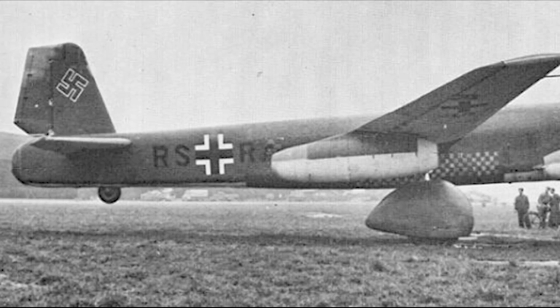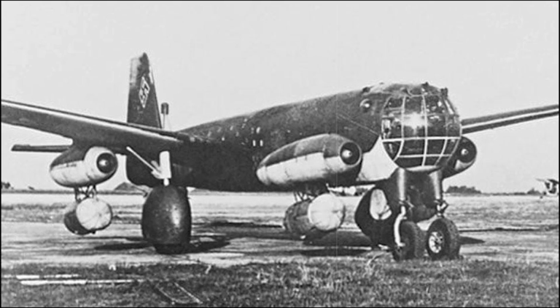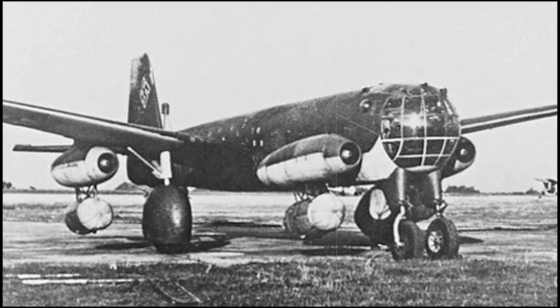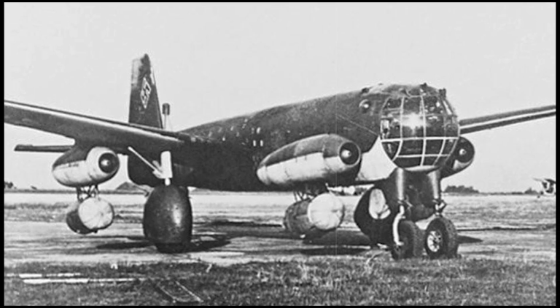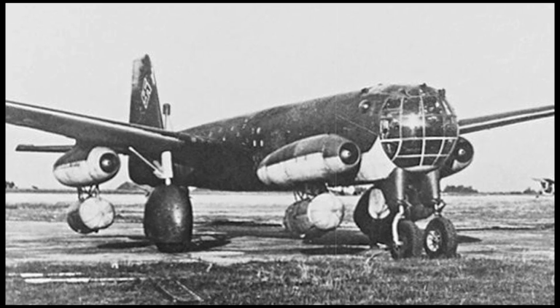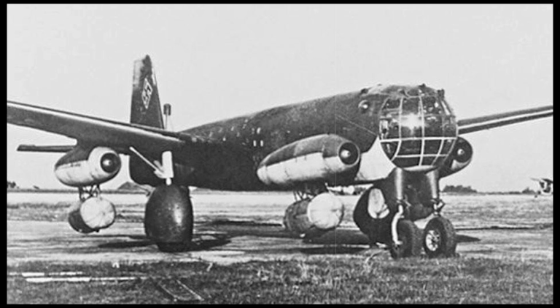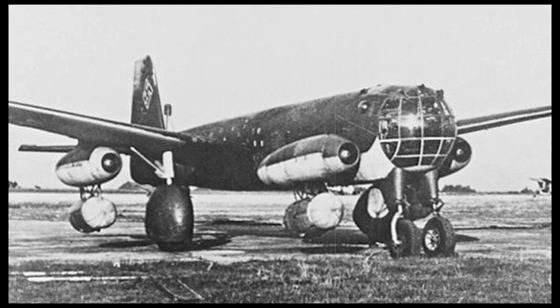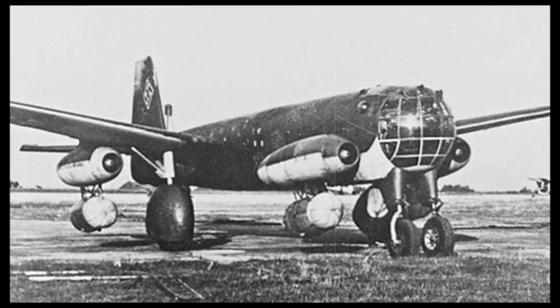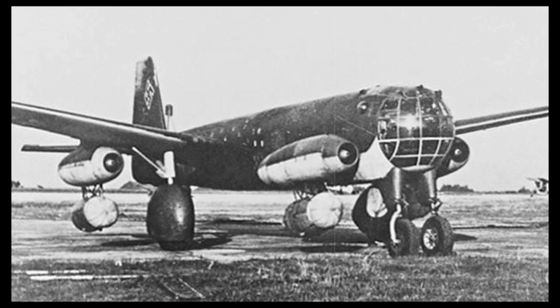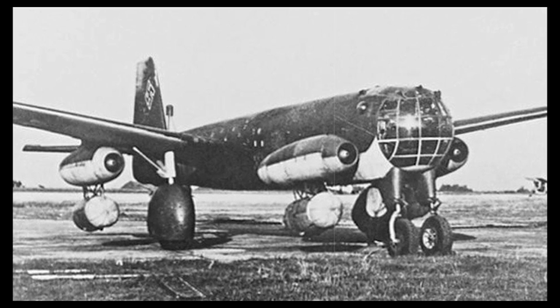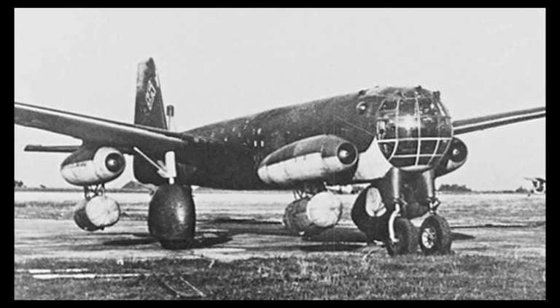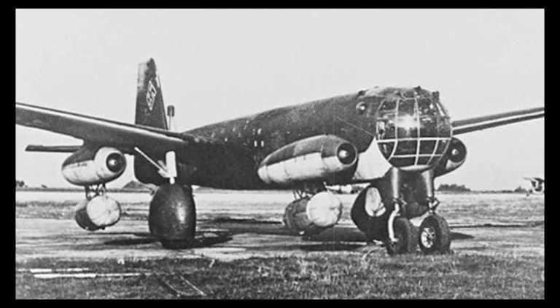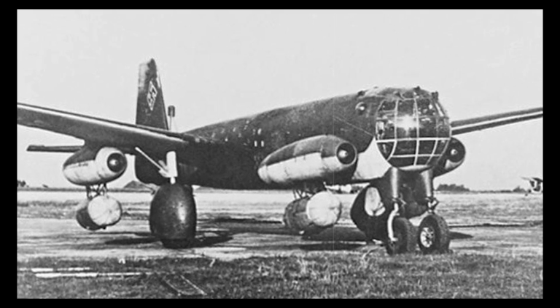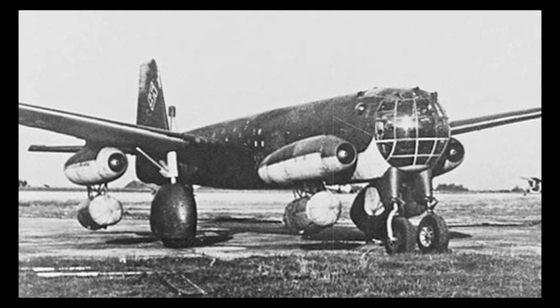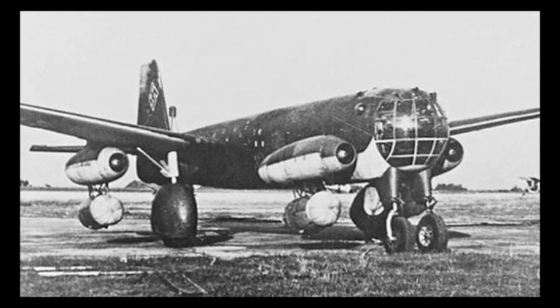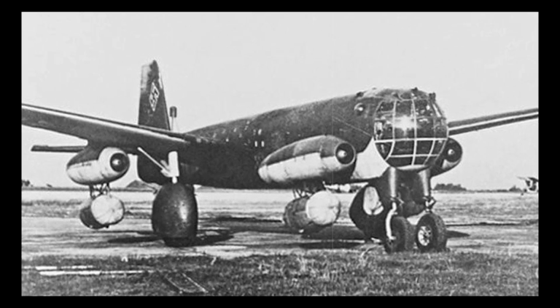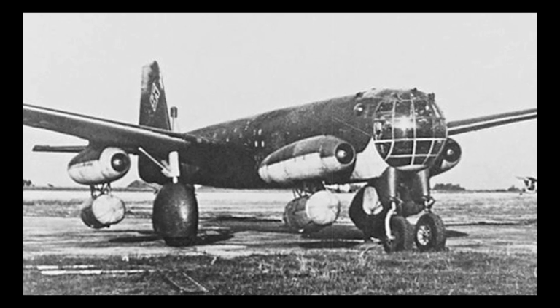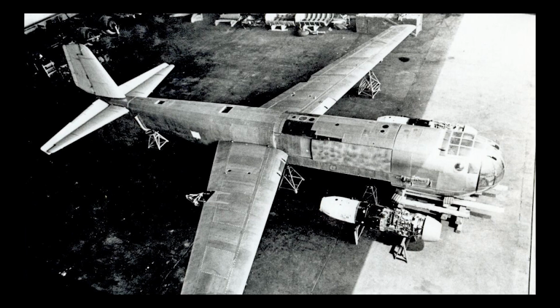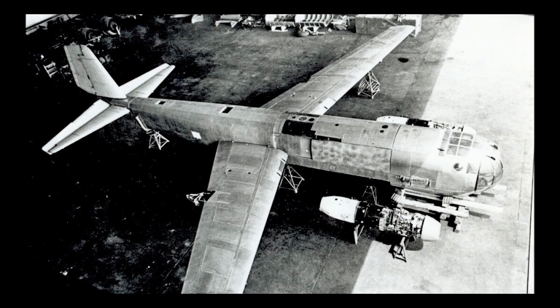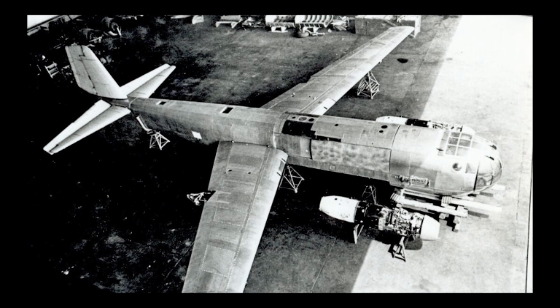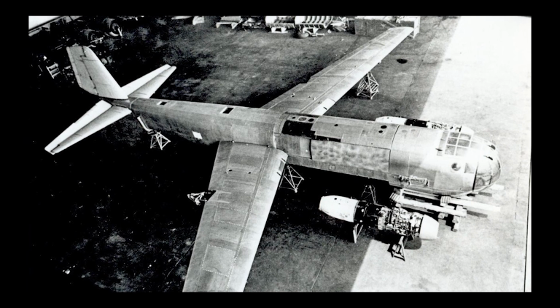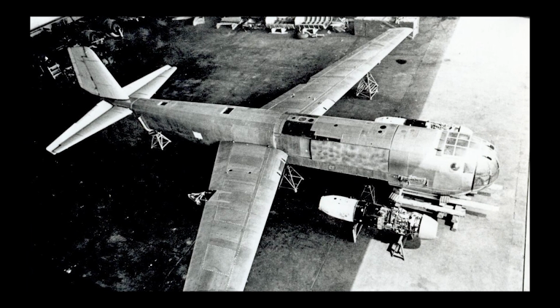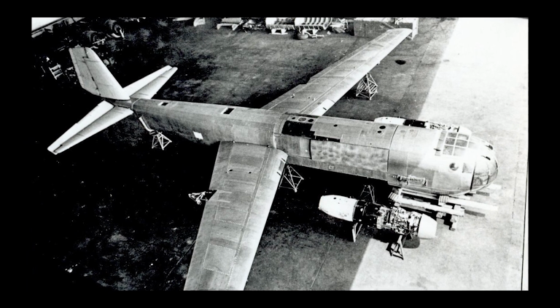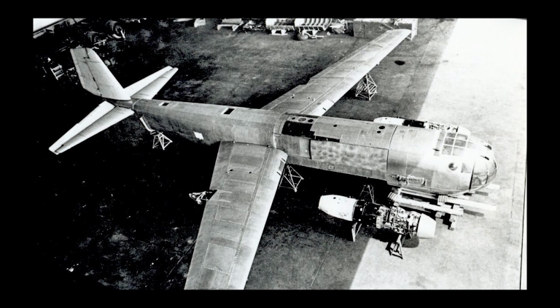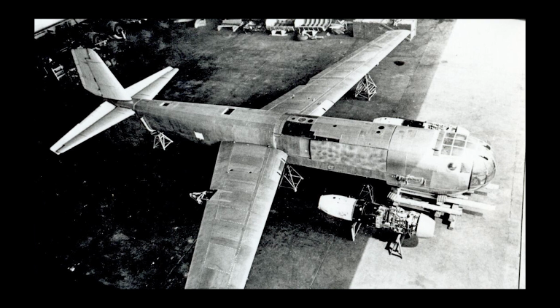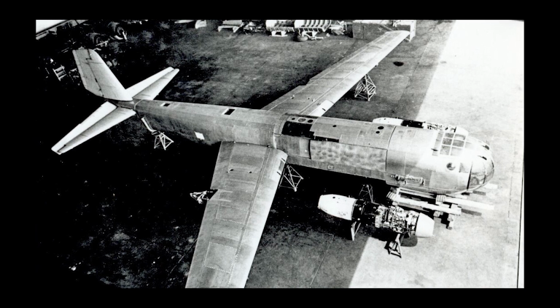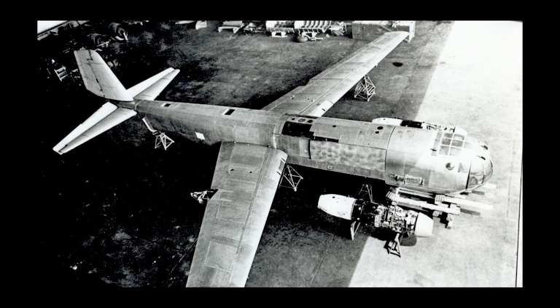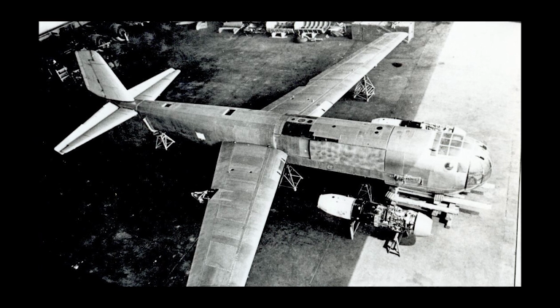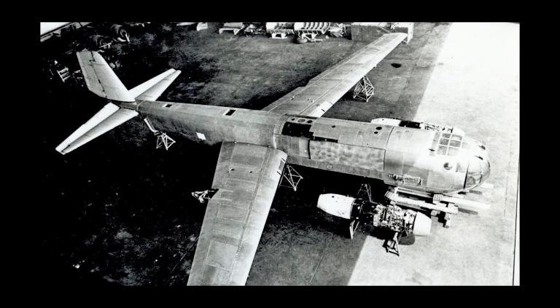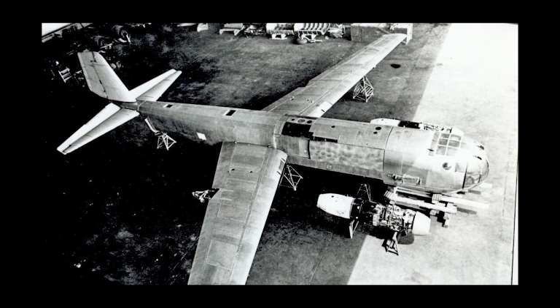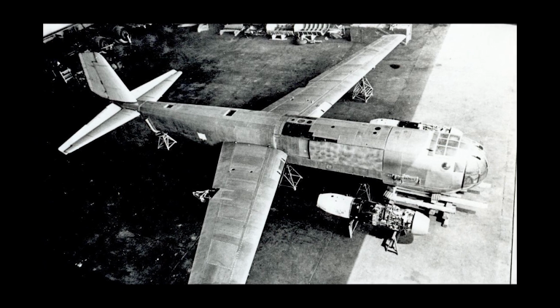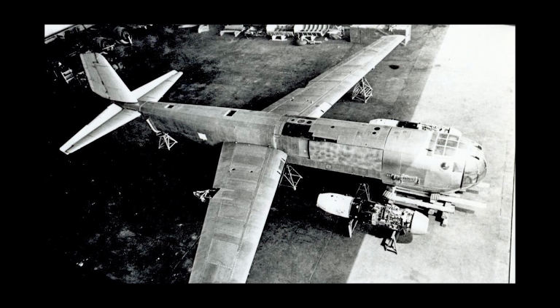First flown in 1944, the aircraft had demonstrated some of the theoretical advantages, but the structural limitations of the materials available at the time prevented further development.